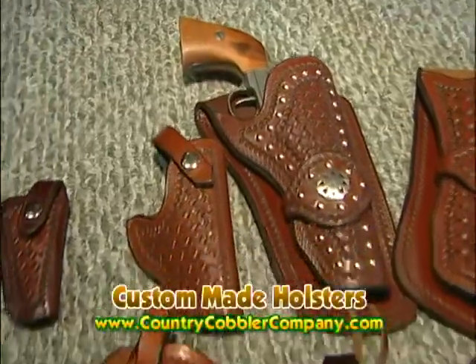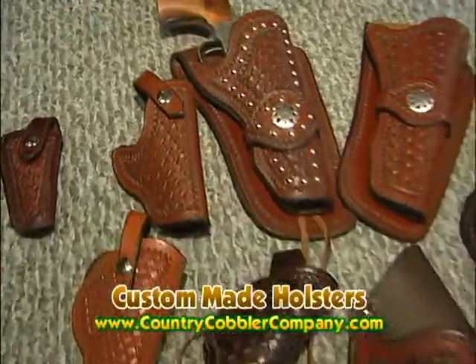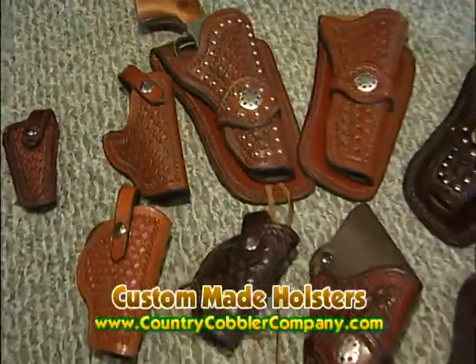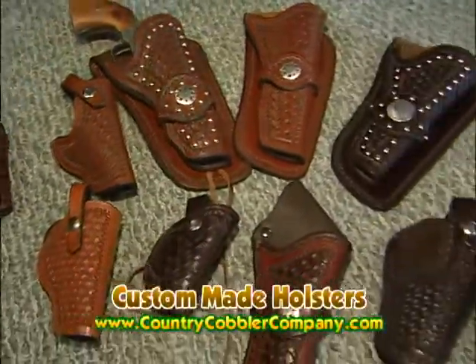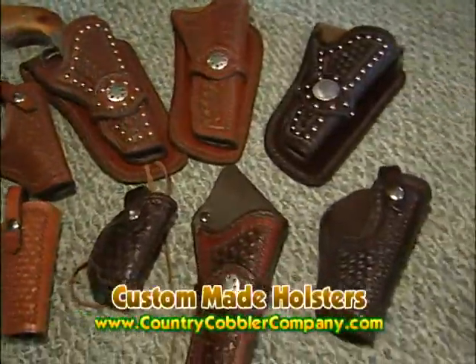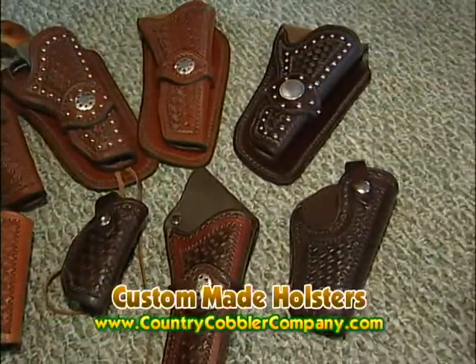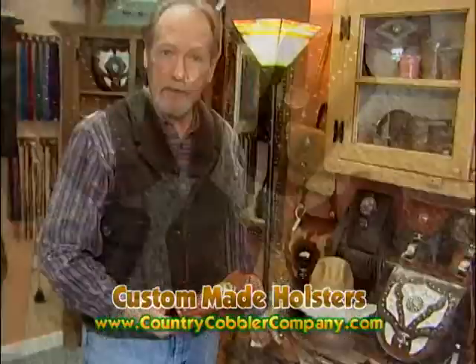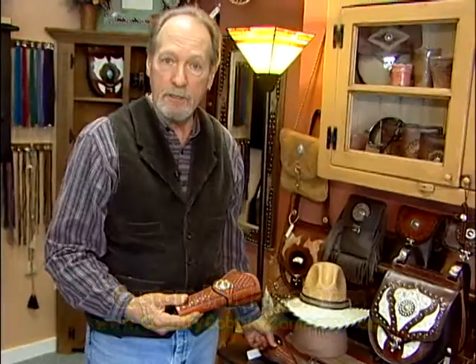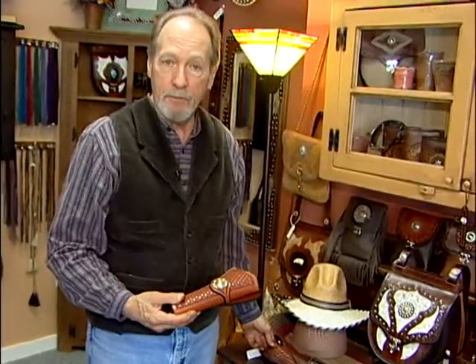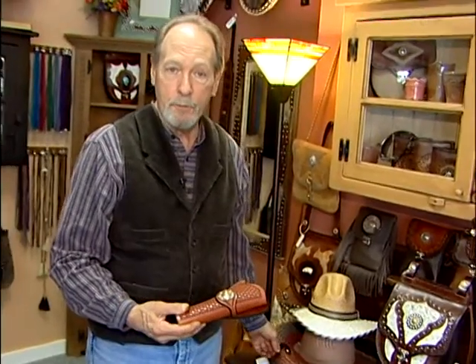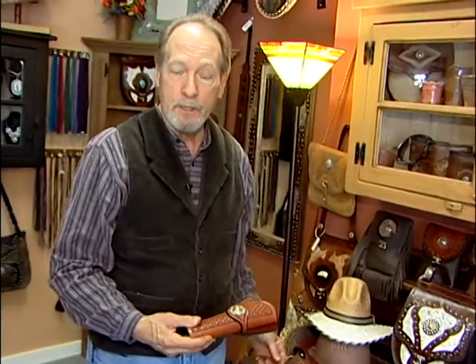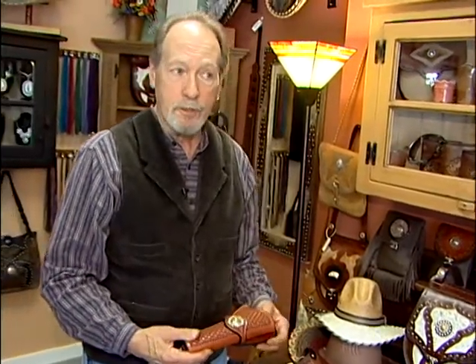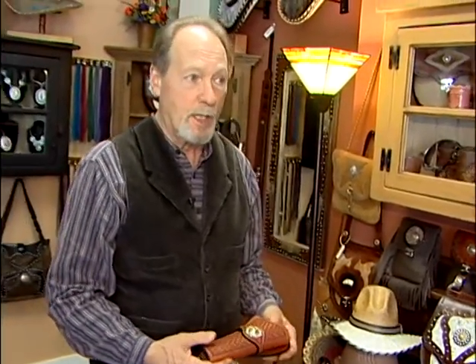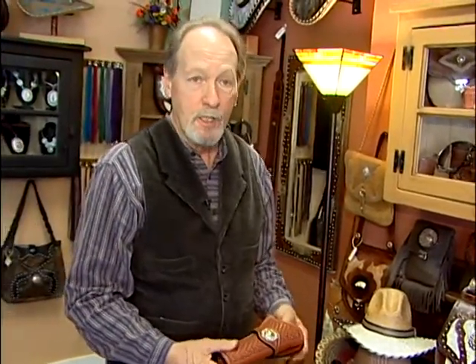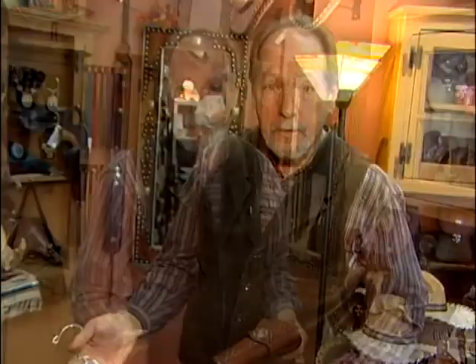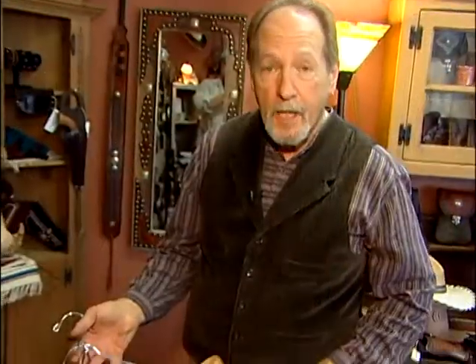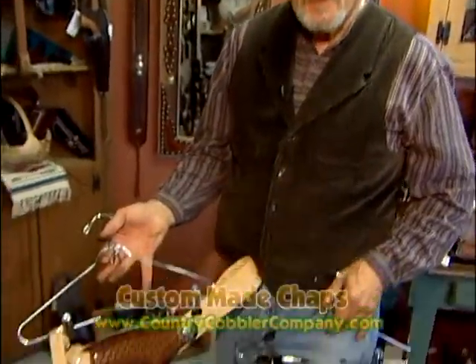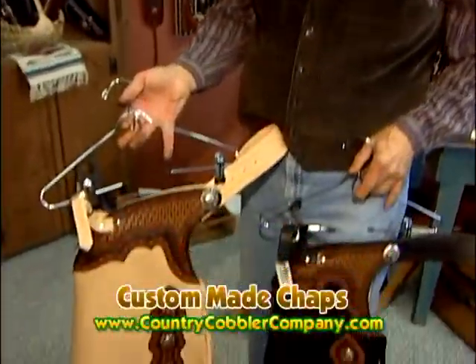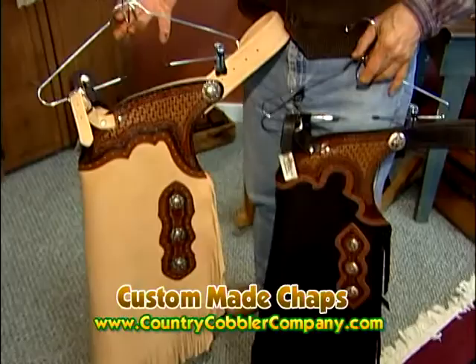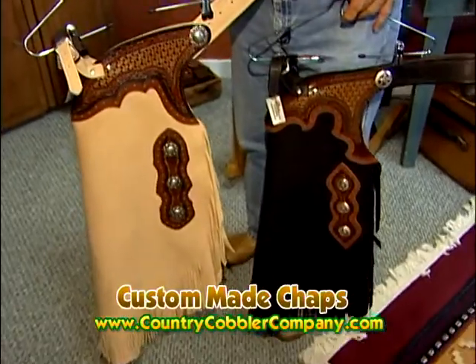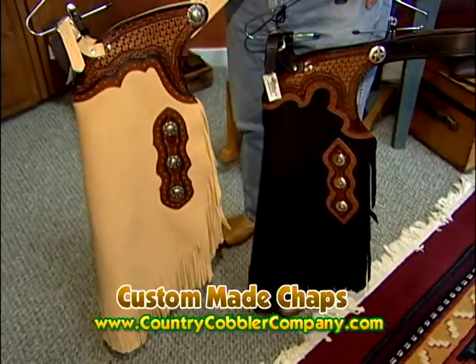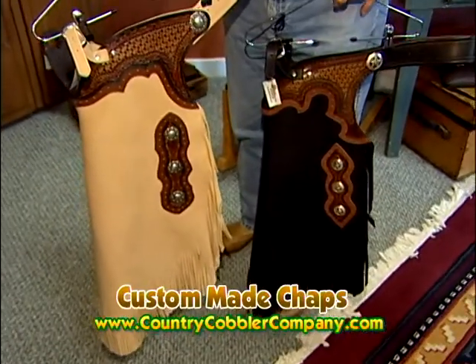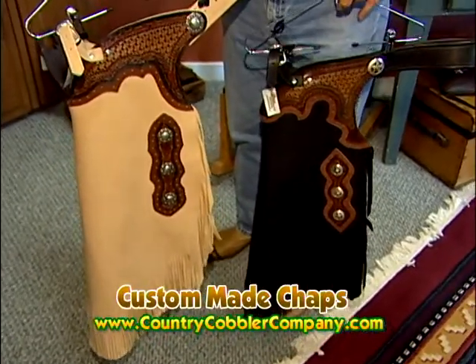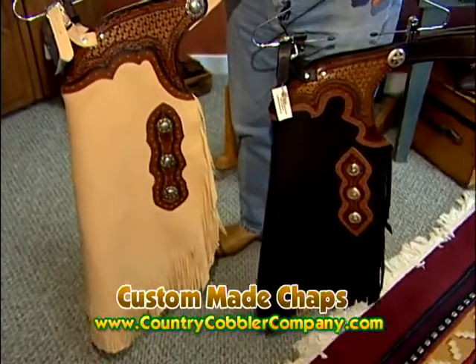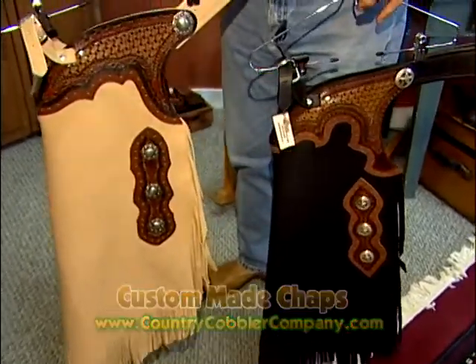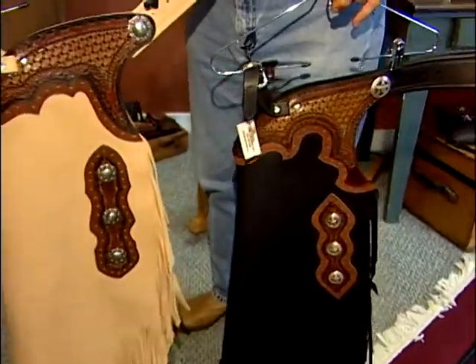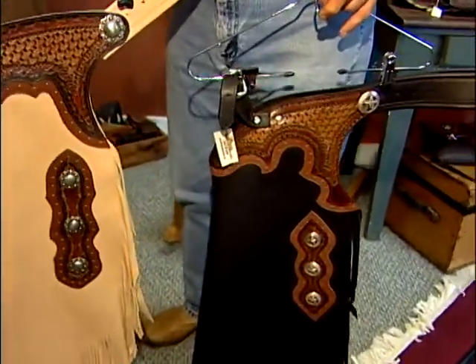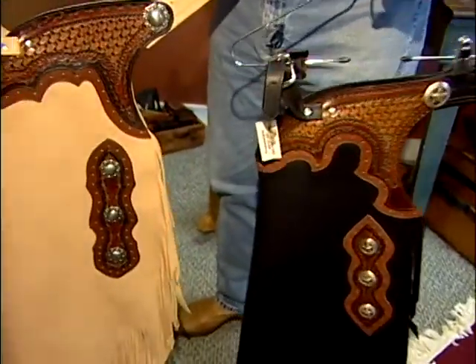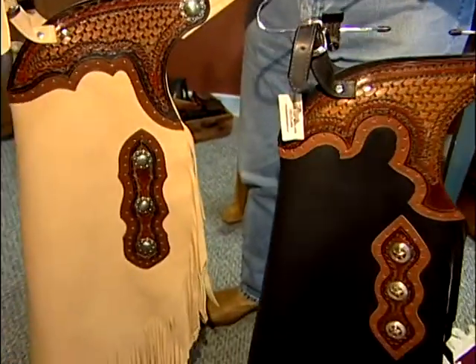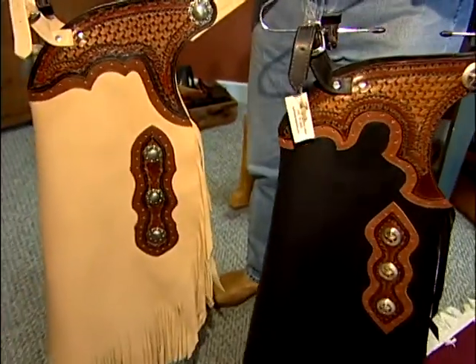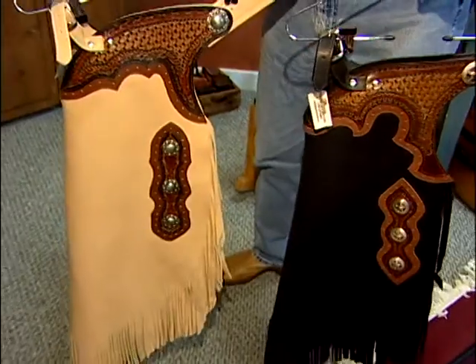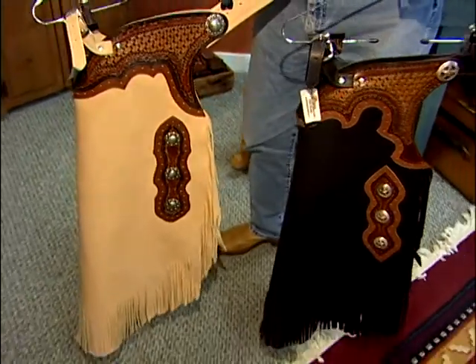If you're in the market for holsters, if you bring us a gun — if you have it with you — we'll make the holster in two hours. Whether you're a cowboy or a motorcycle rider, we make a complete line of chaps and chinks. They're made to your size and your specification.